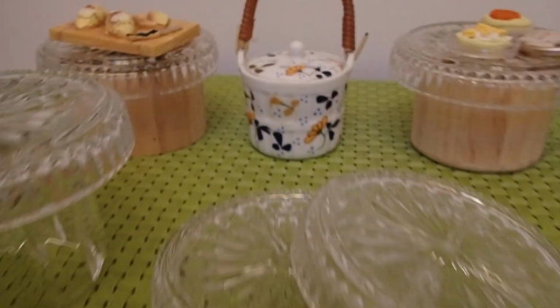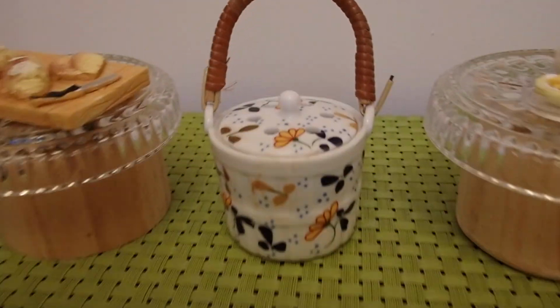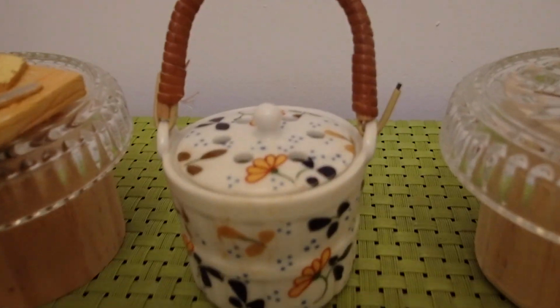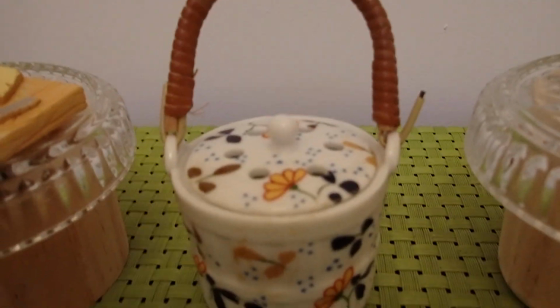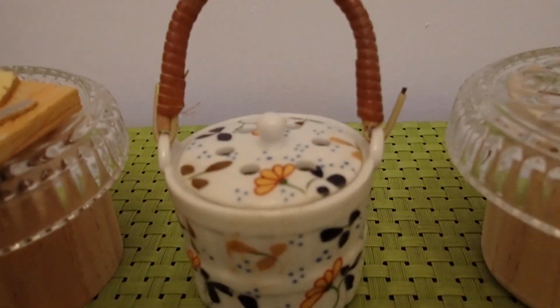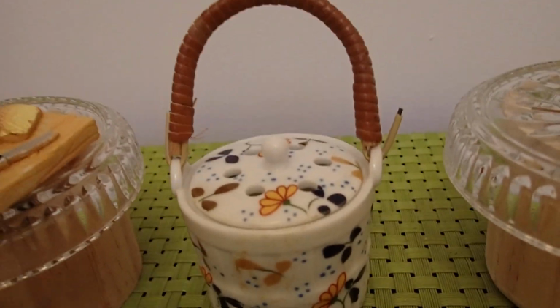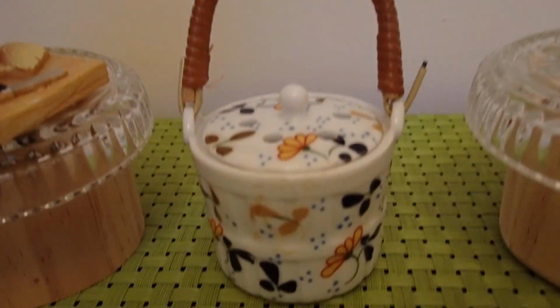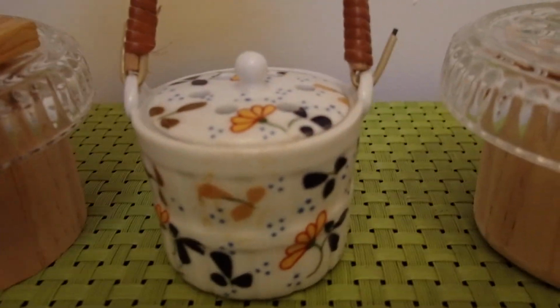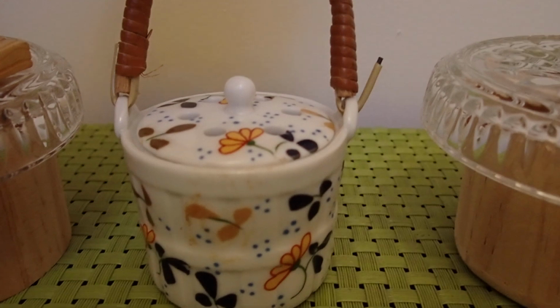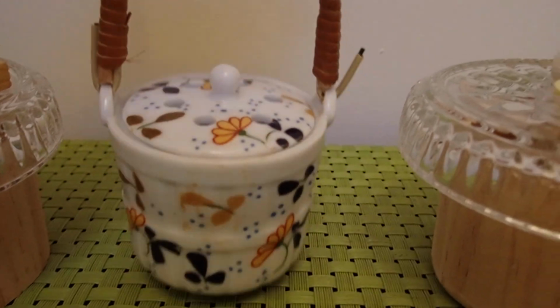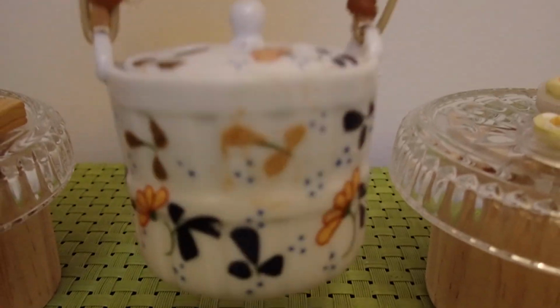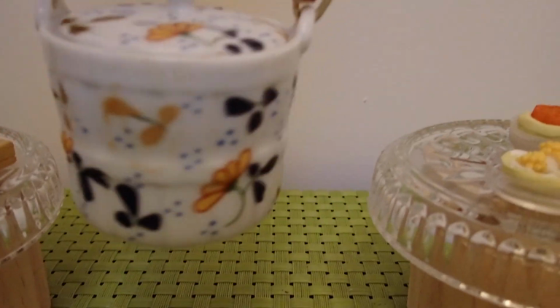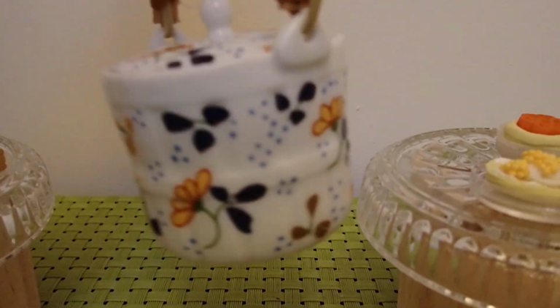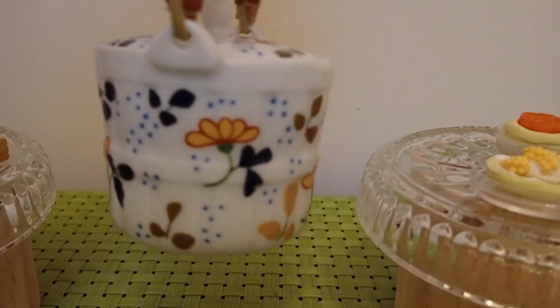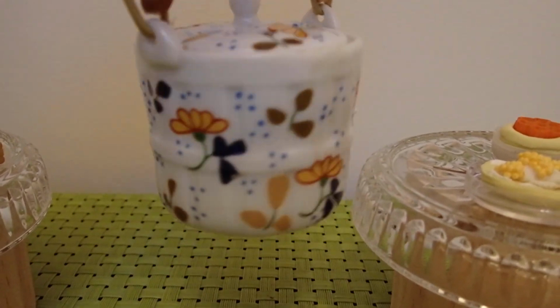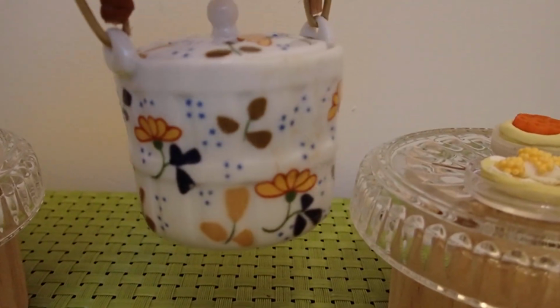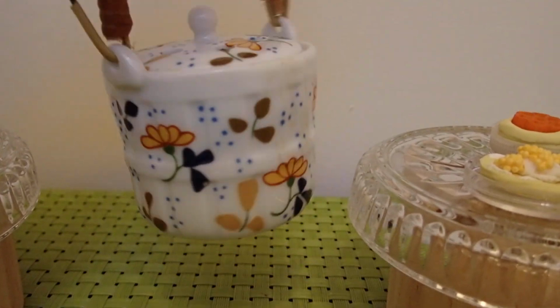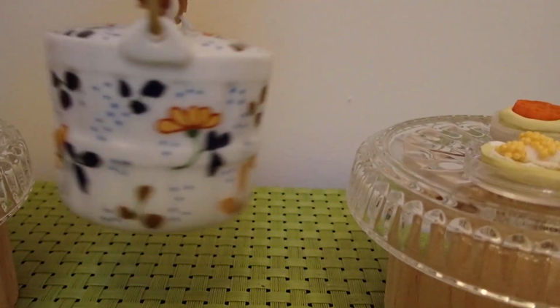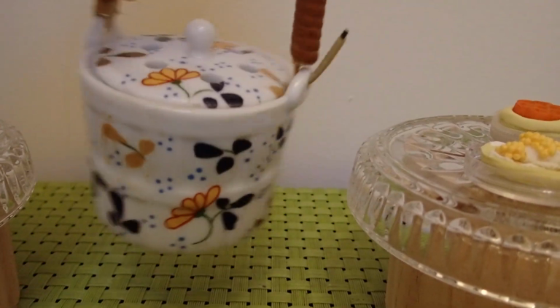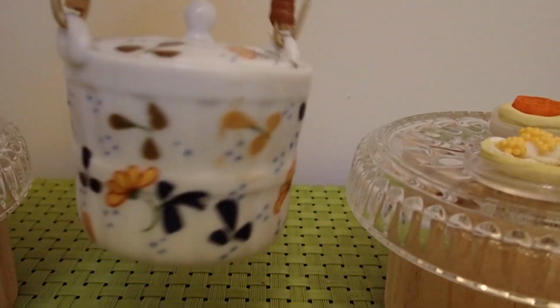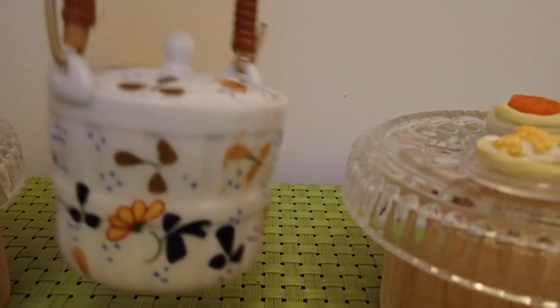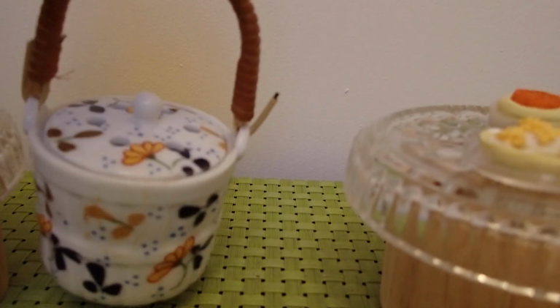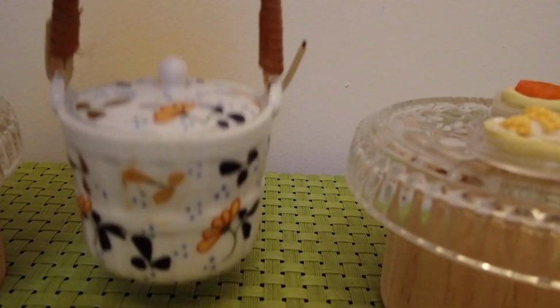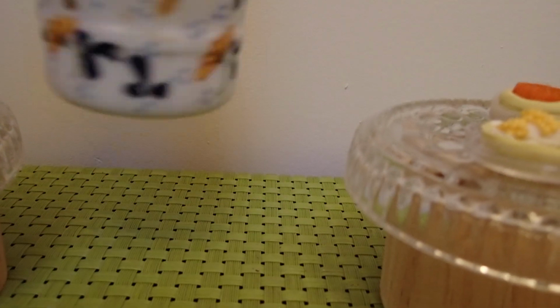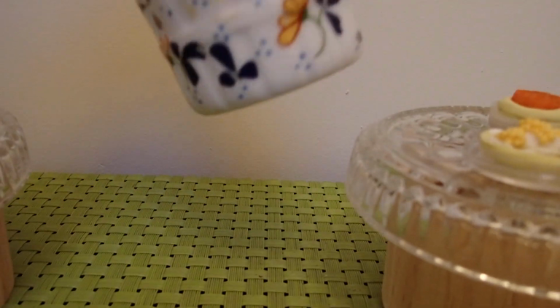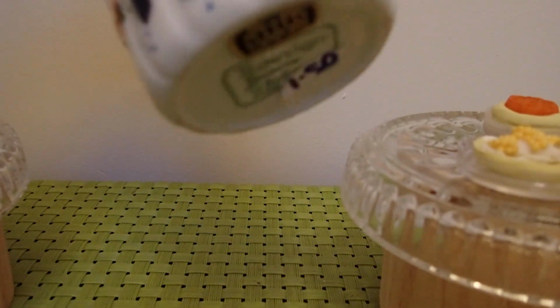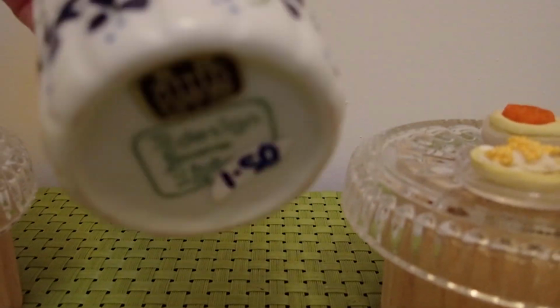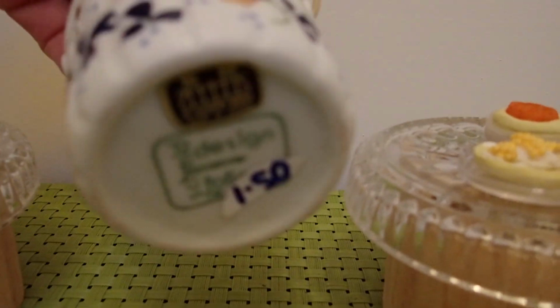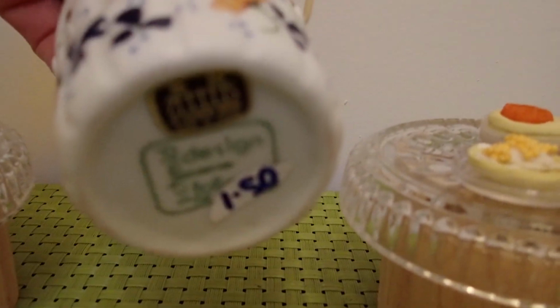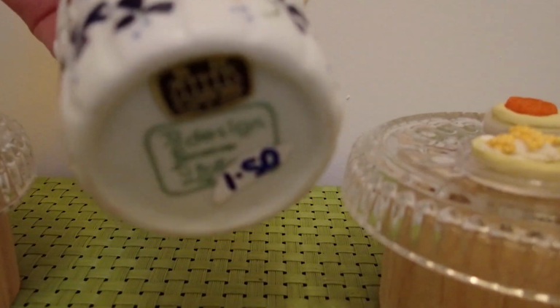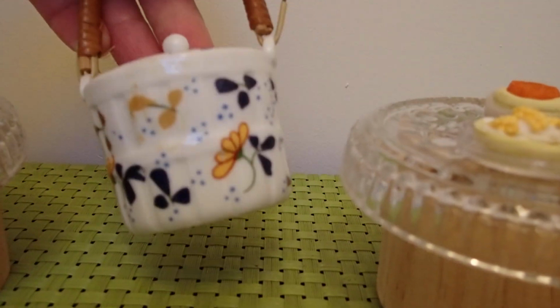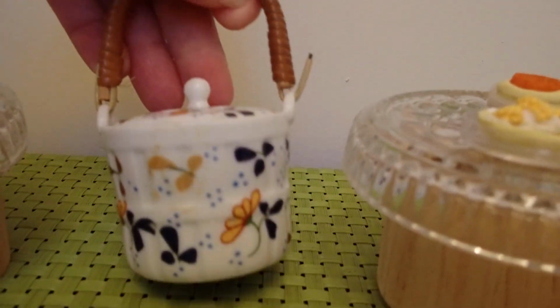Then I have this other piece. It's not that small but it will work in one of my miniature settings. I paid a dollar fifty for that.